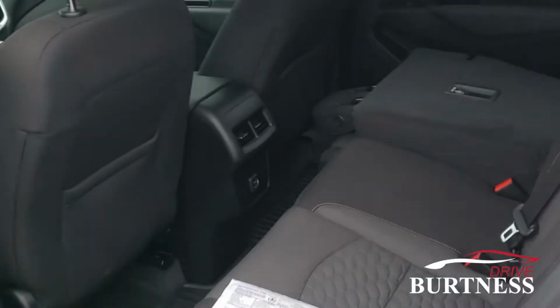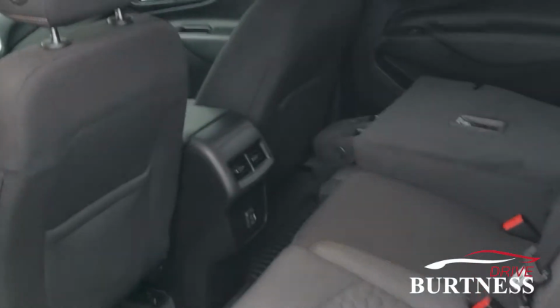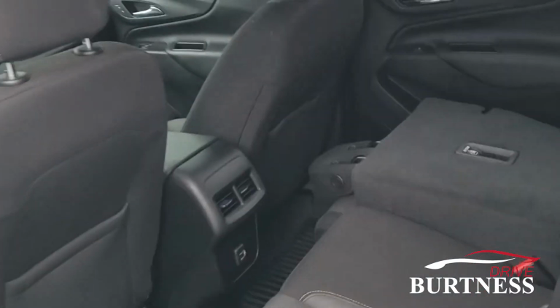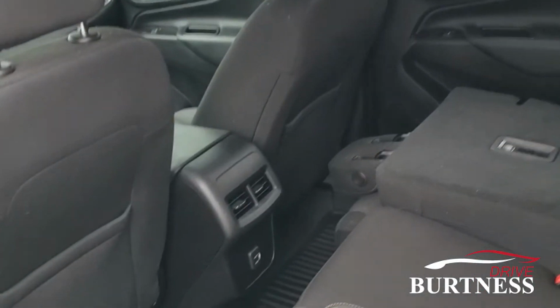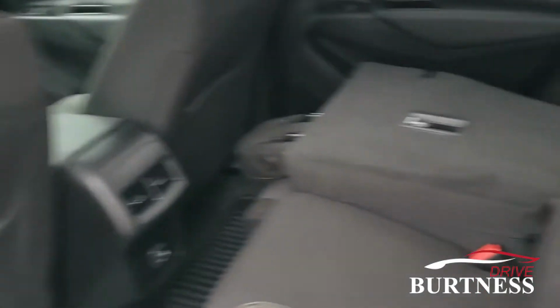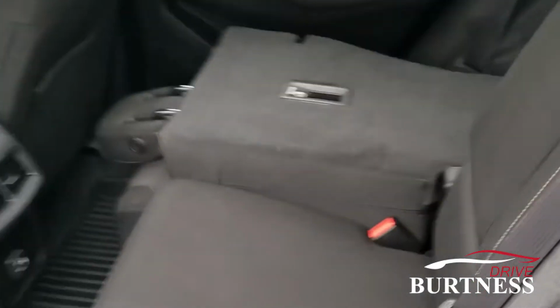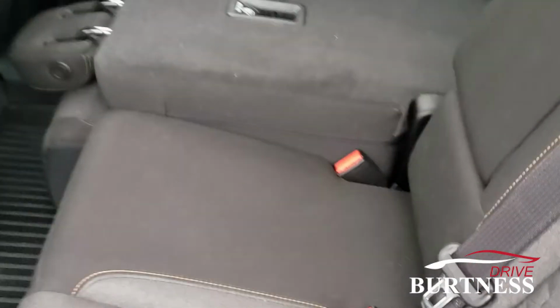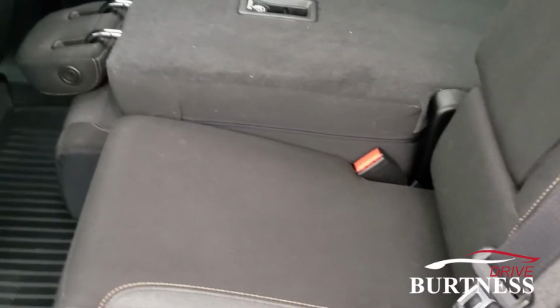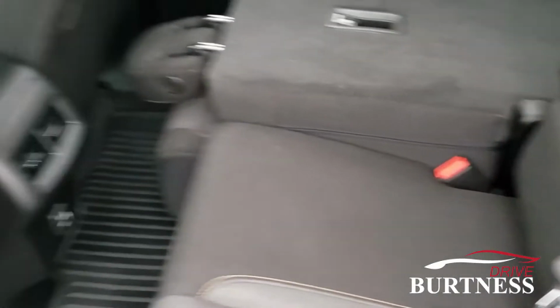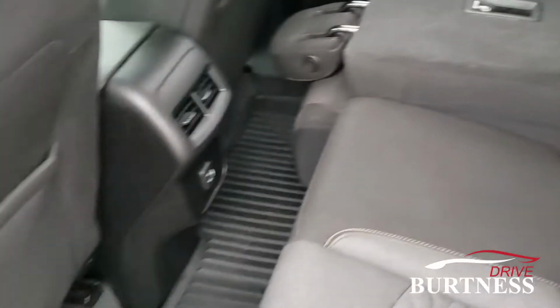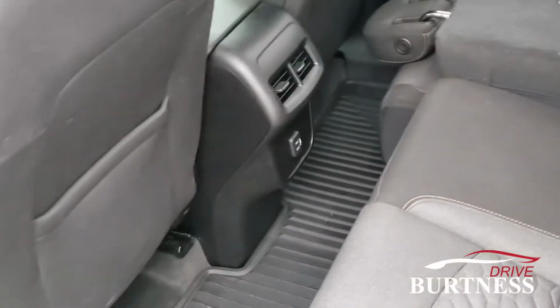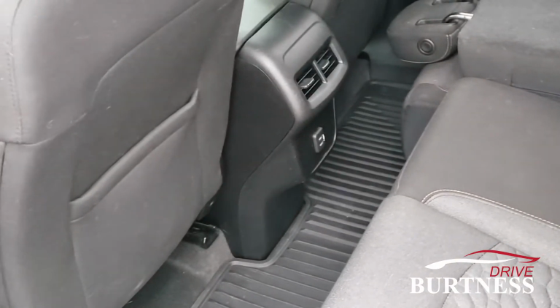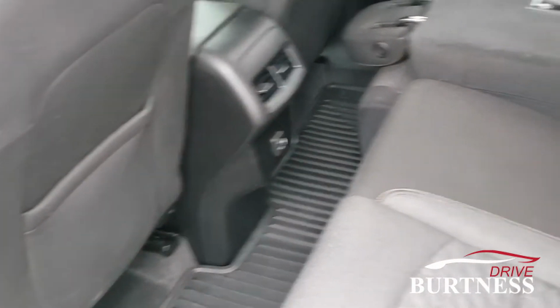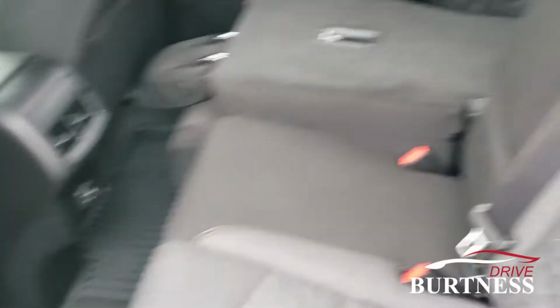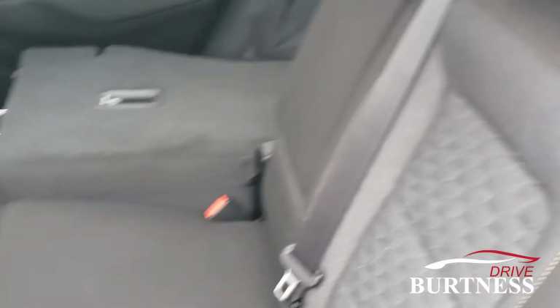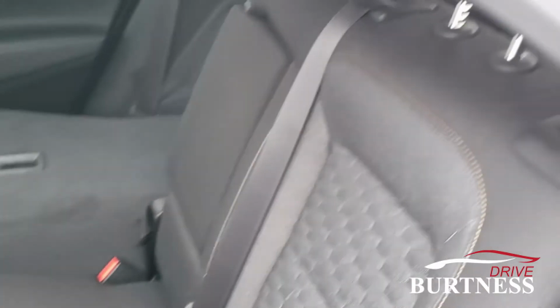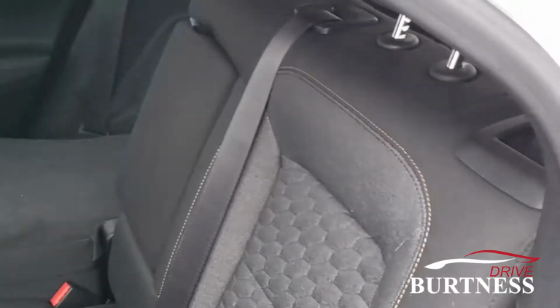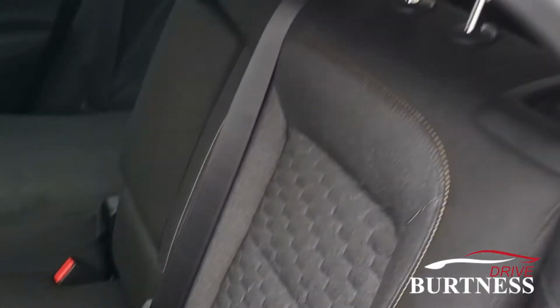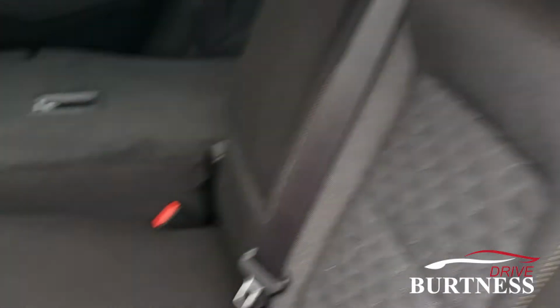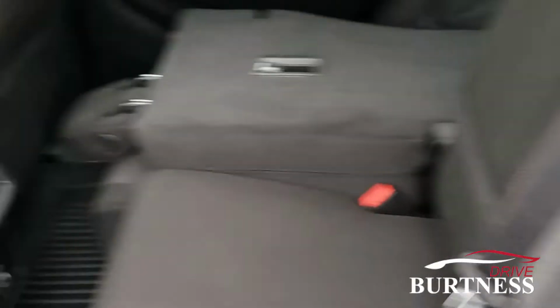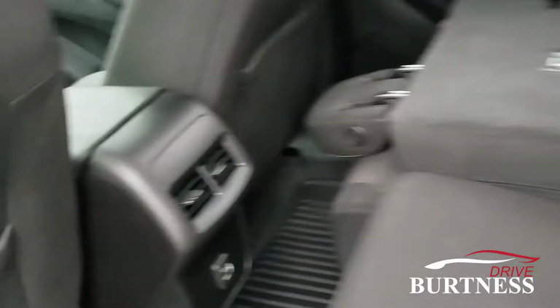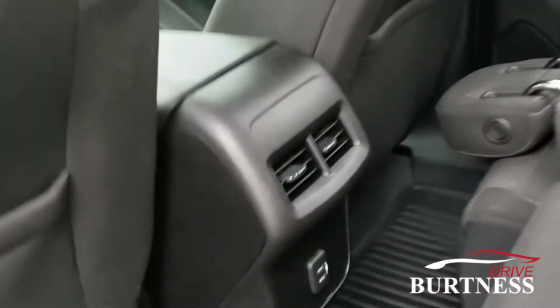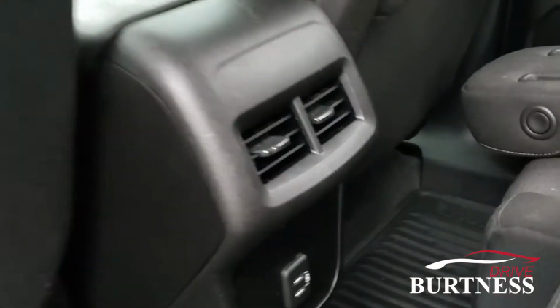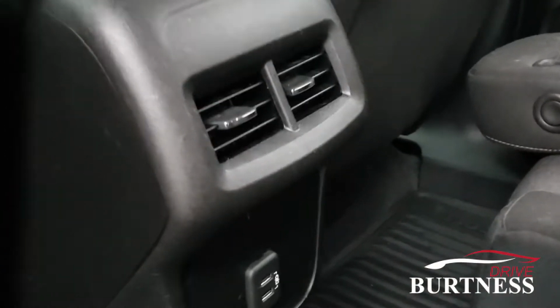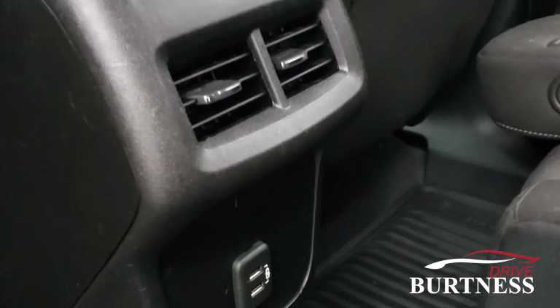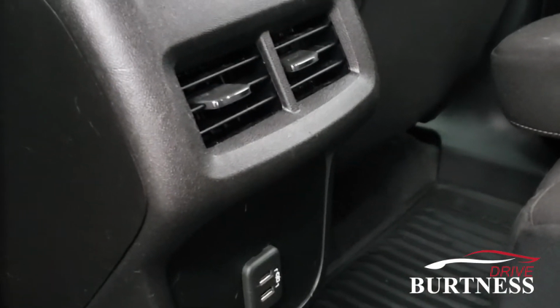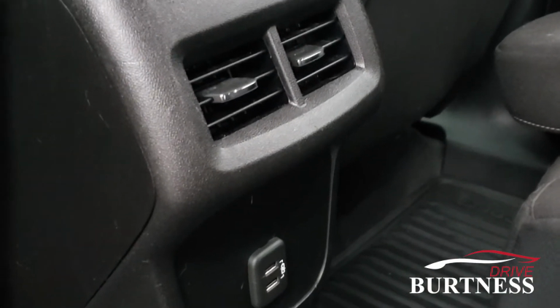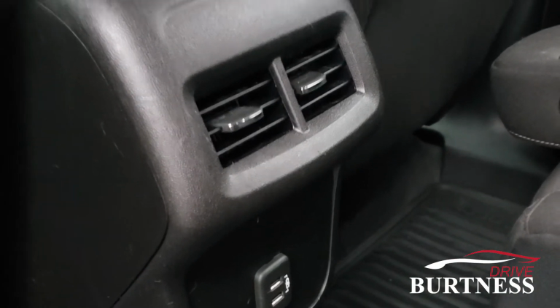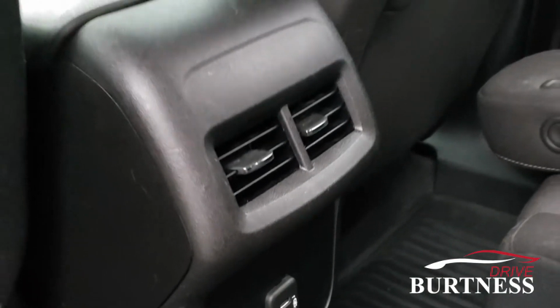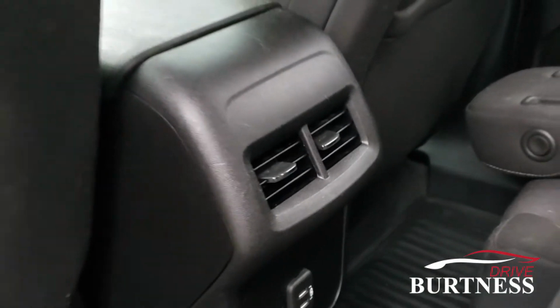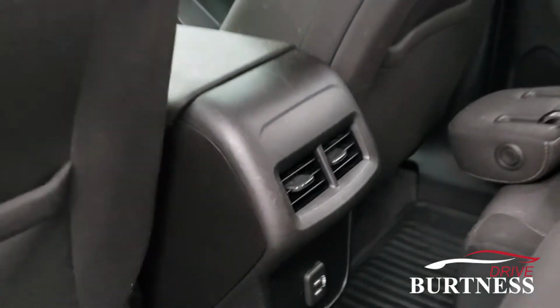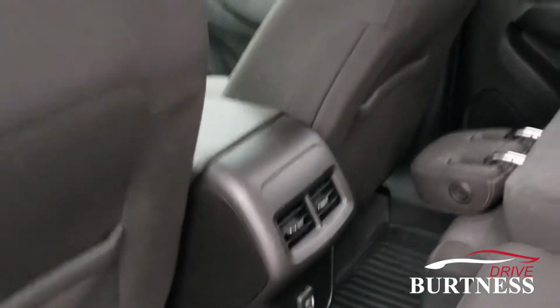Moving to the back seat now. There's plenty of space, charging ports, and air vents for the passengers in back.